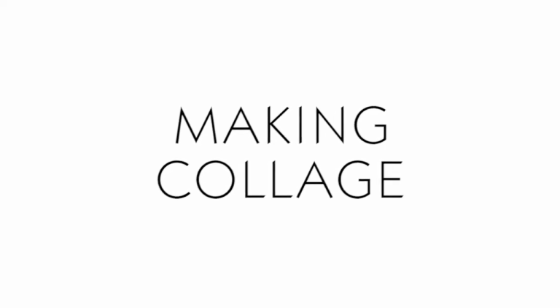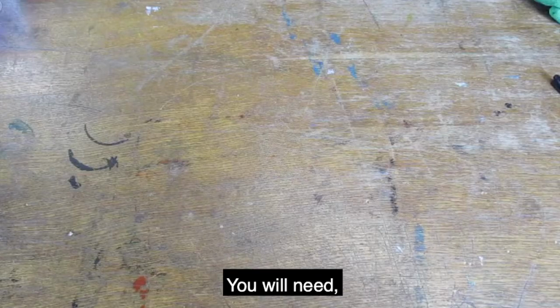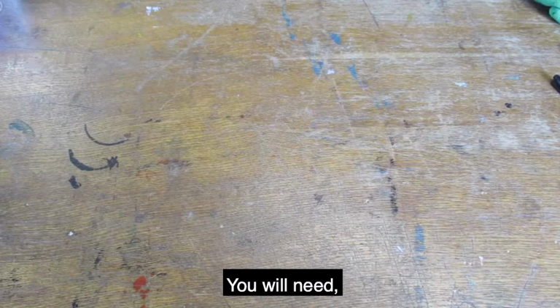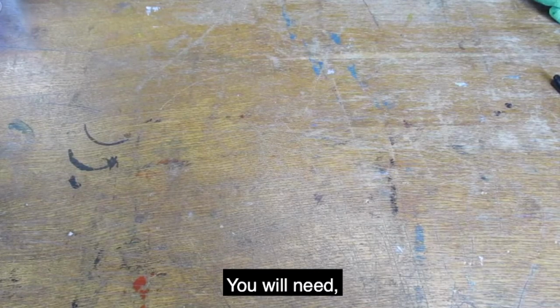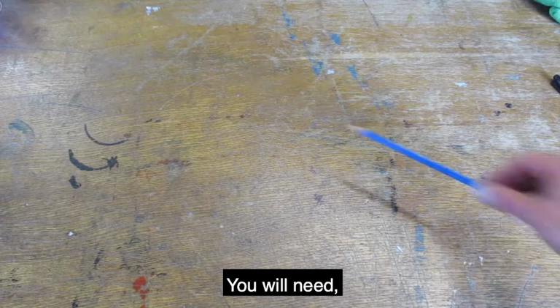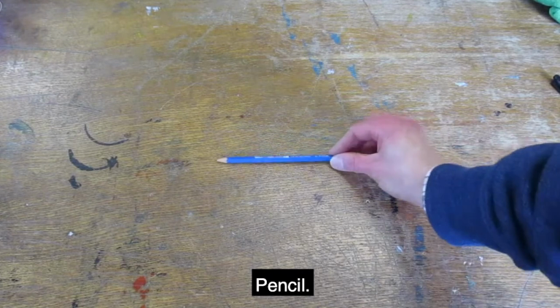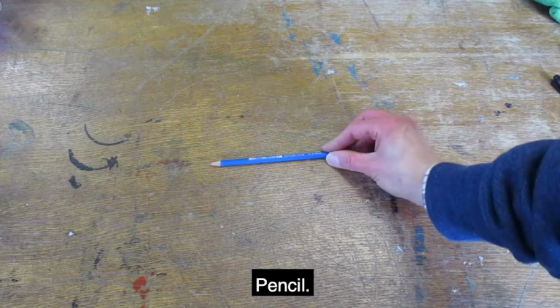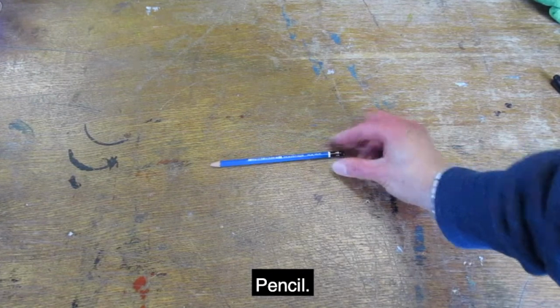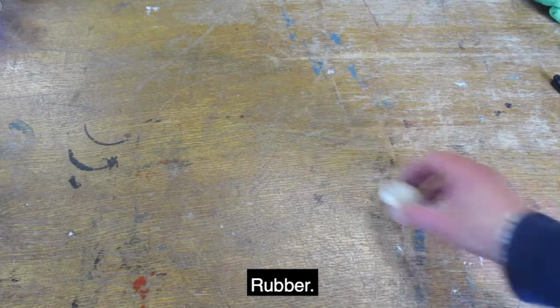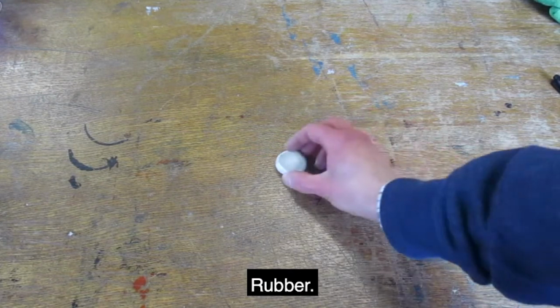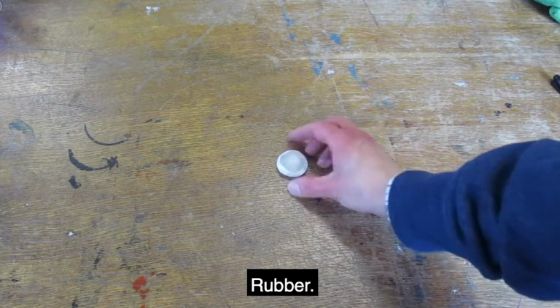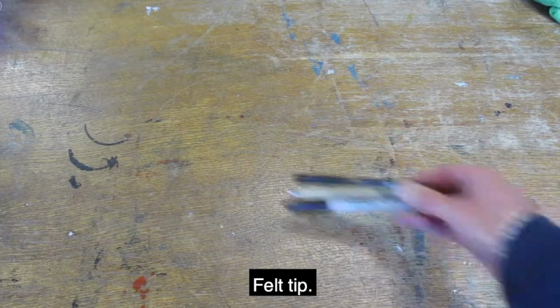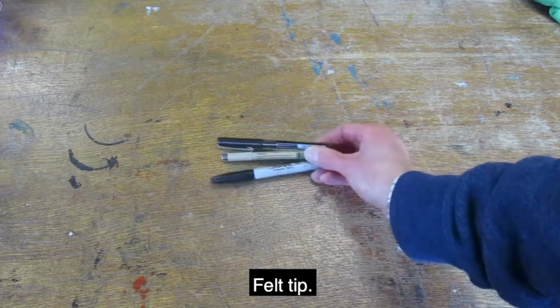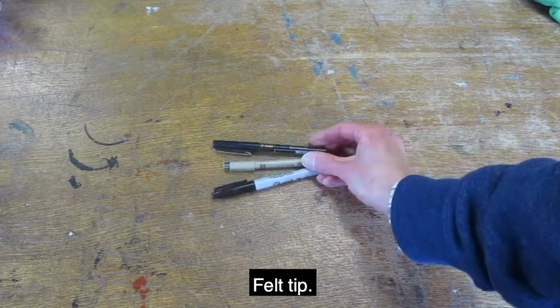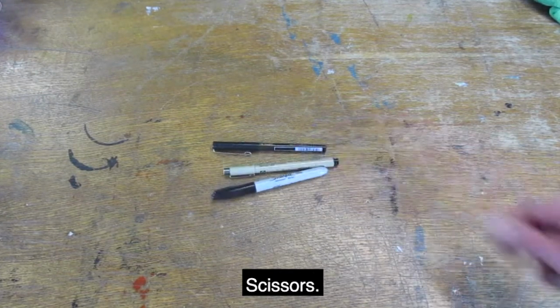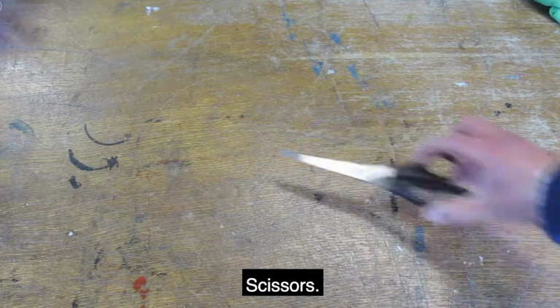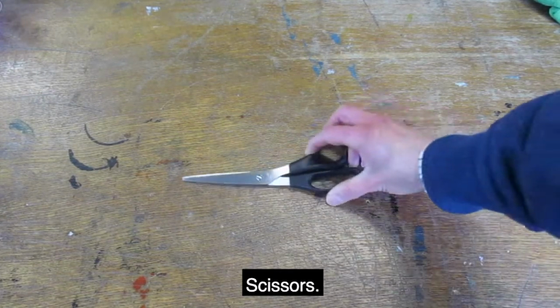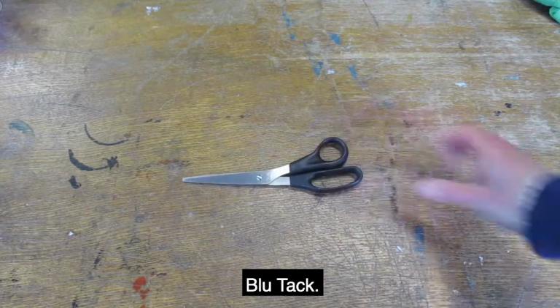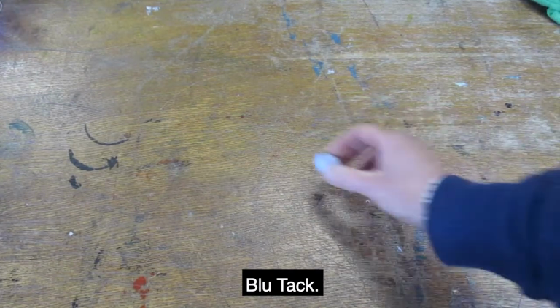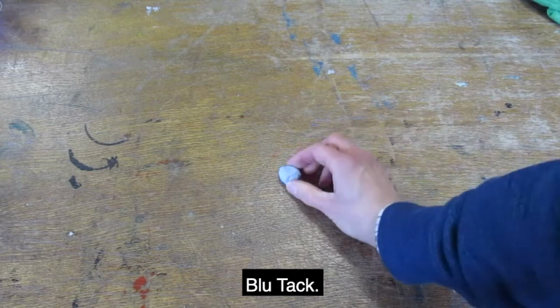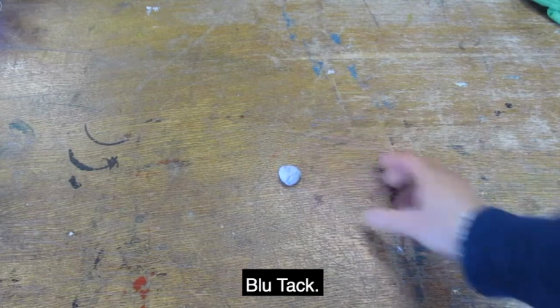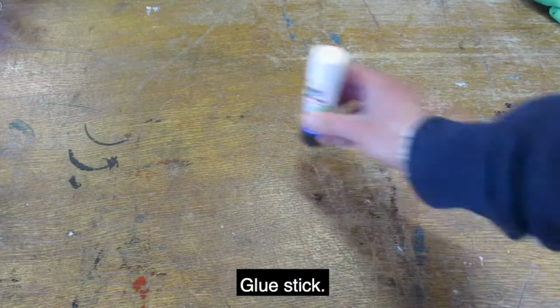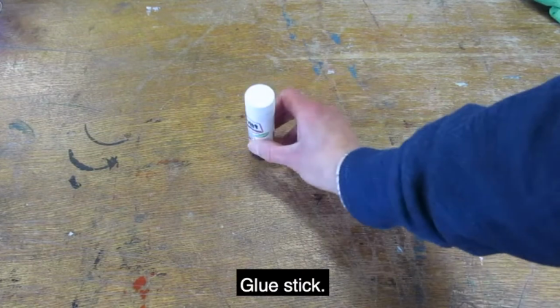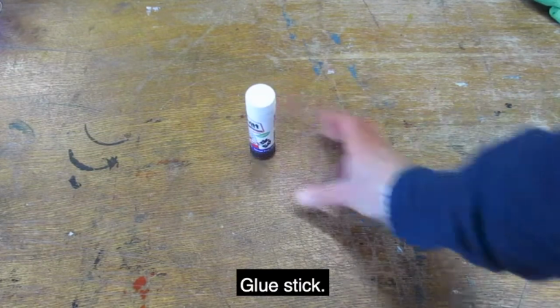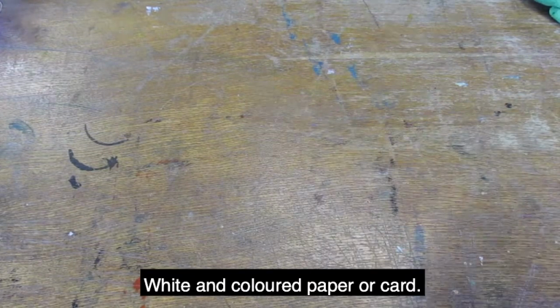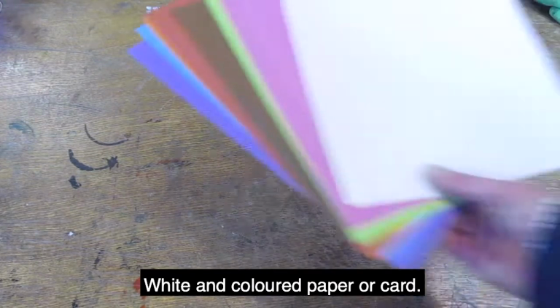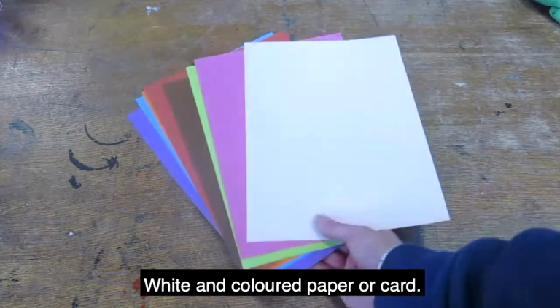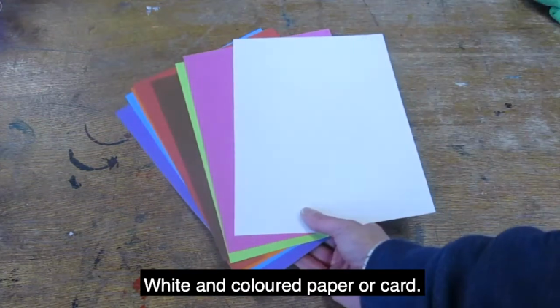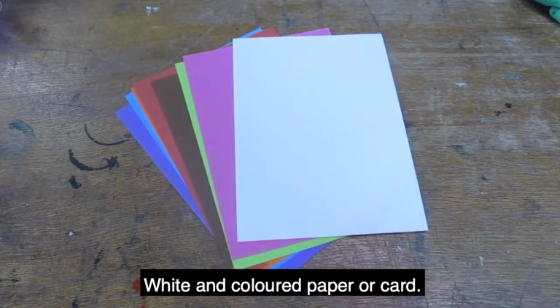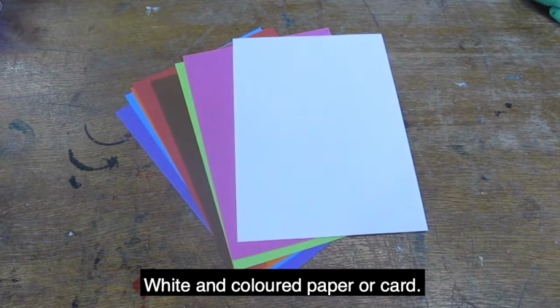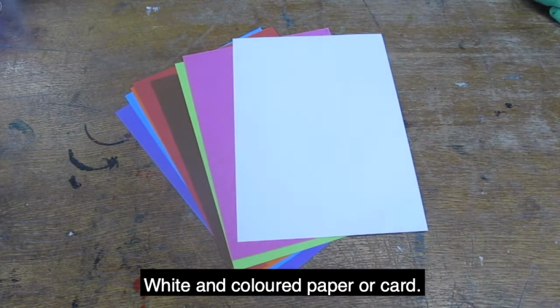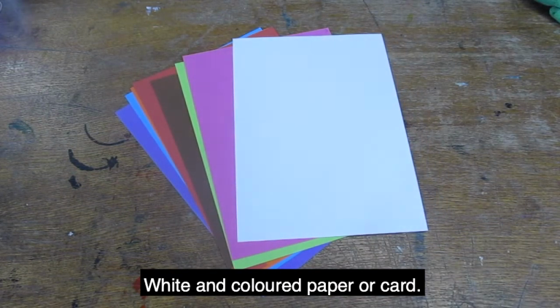You will need pencil, rubber, felt tip, scissors, blue tack, glue stick, white and colored paper or card.